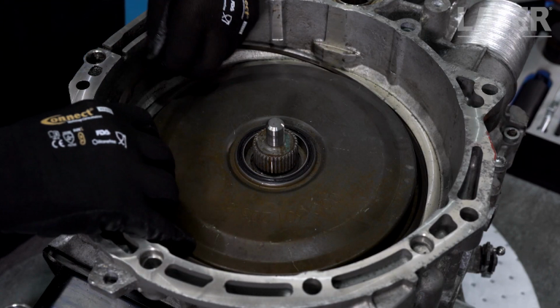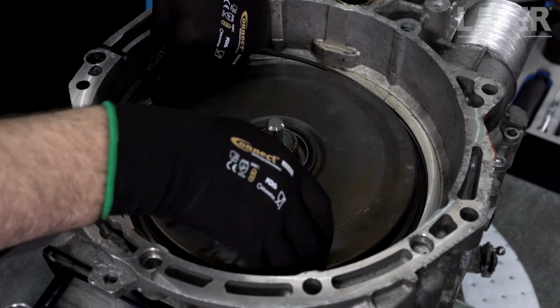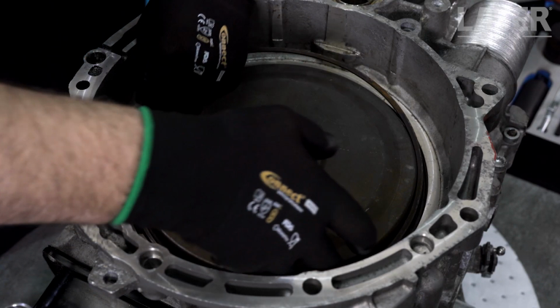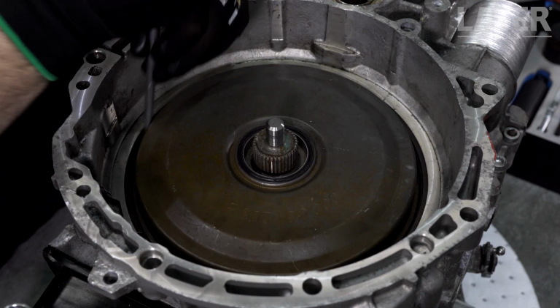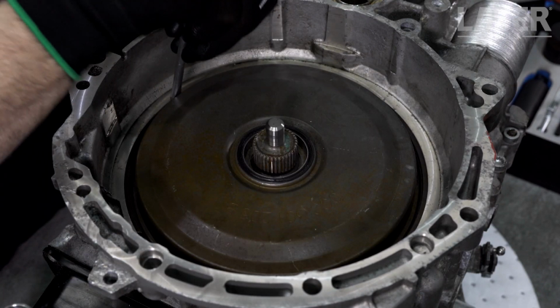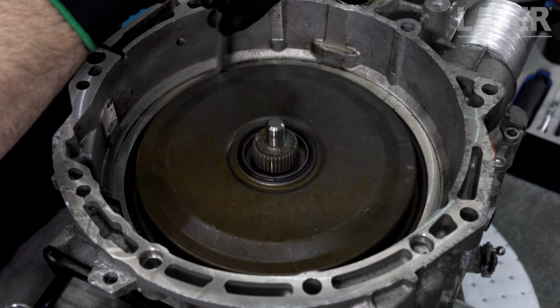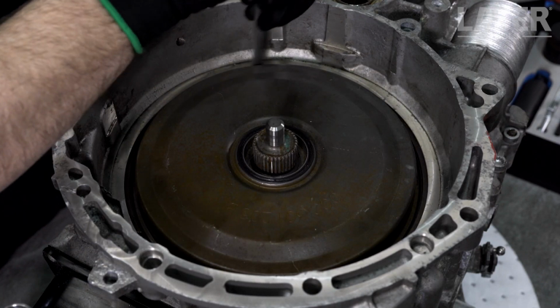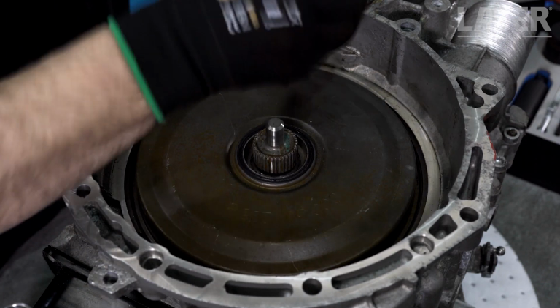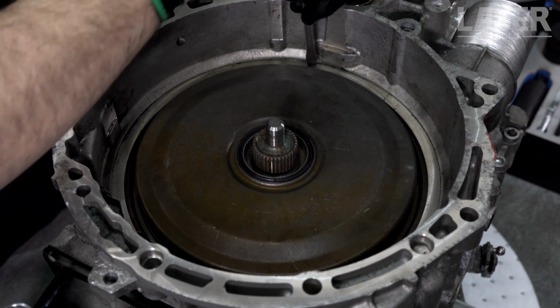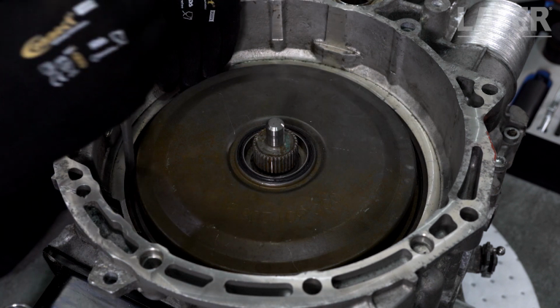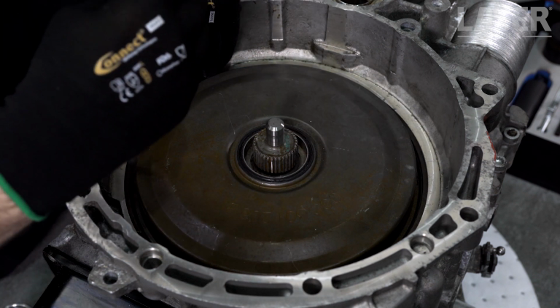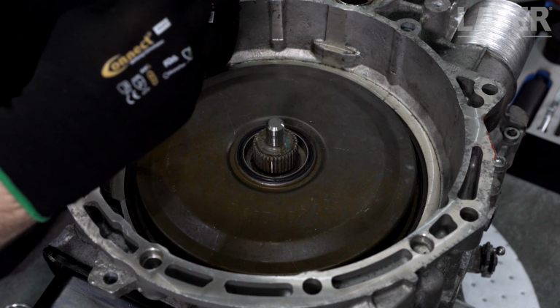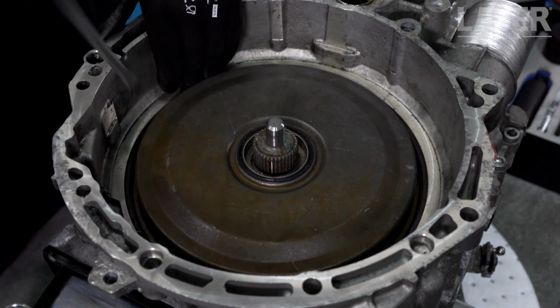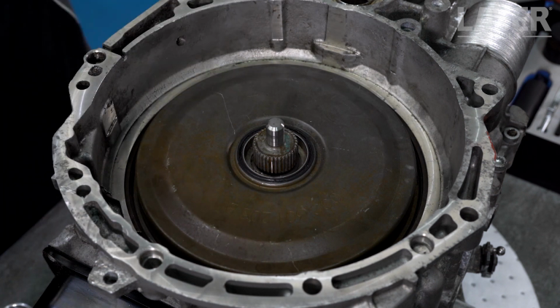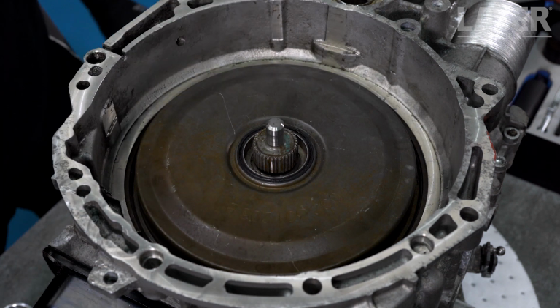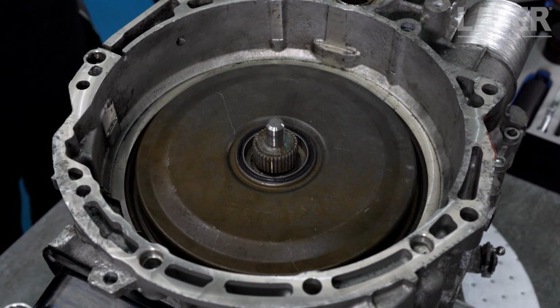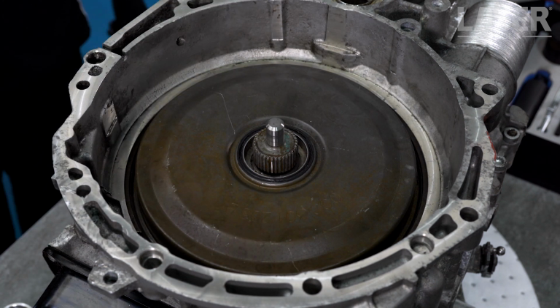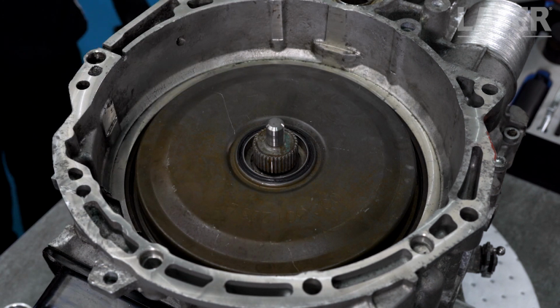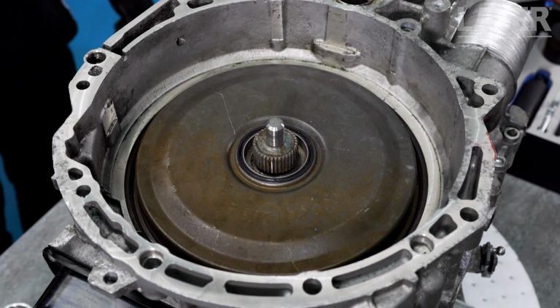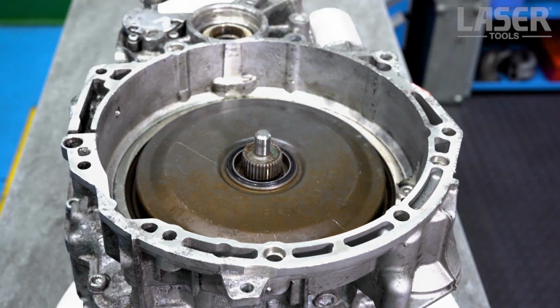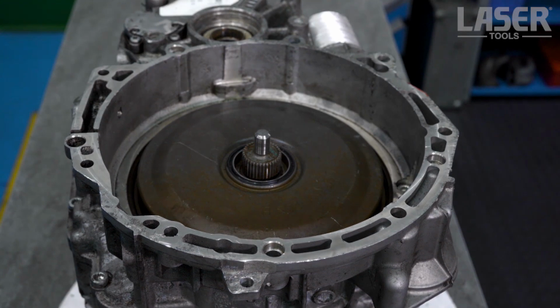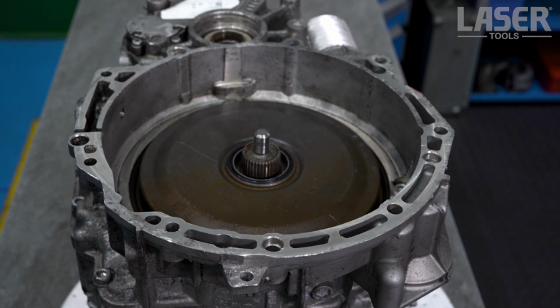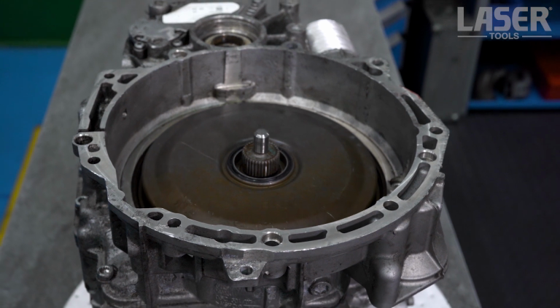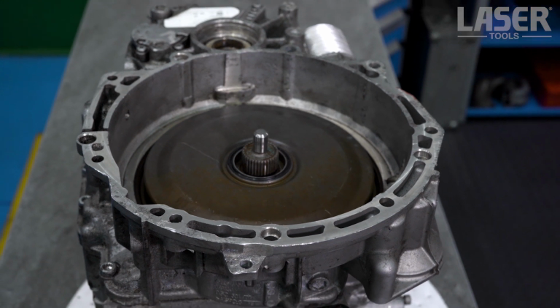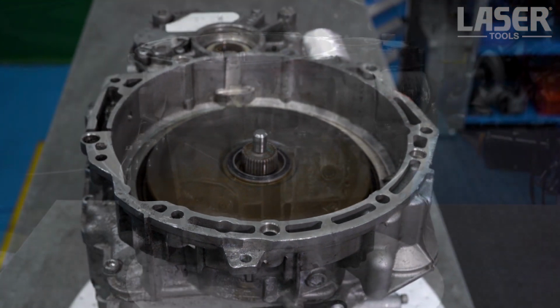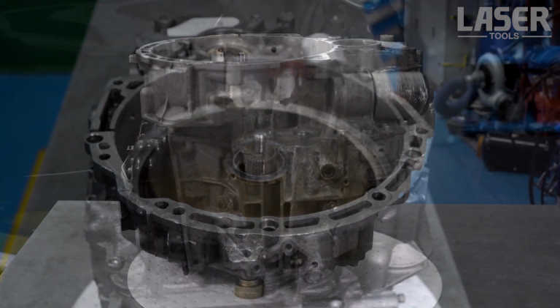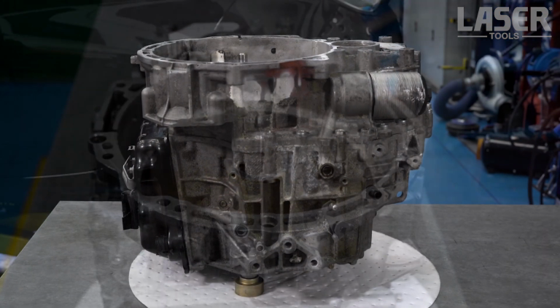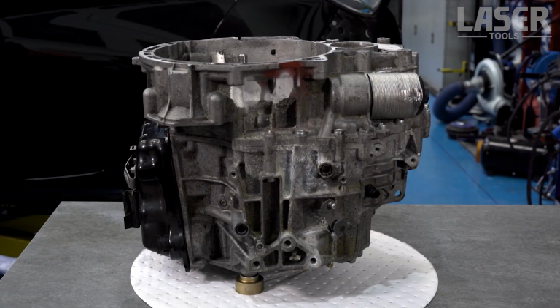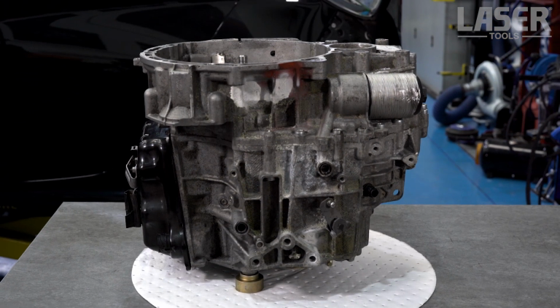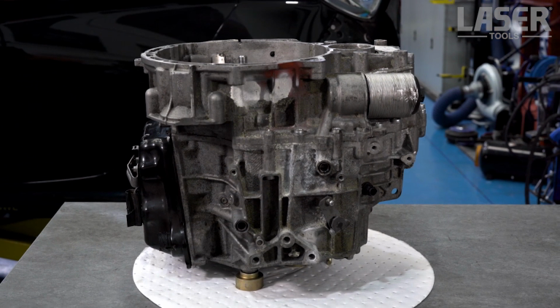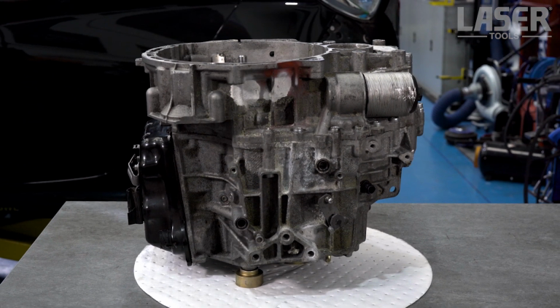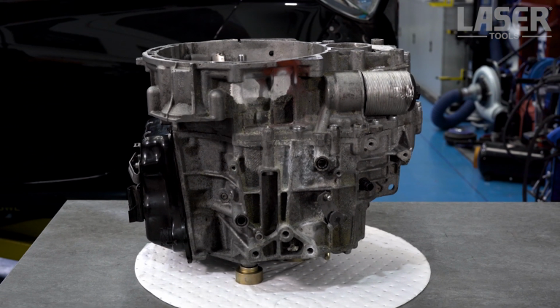Refit the cover snap ring and that's the job done — with a little help from these specialist Laser tools.